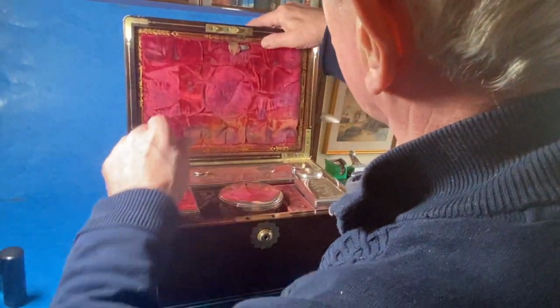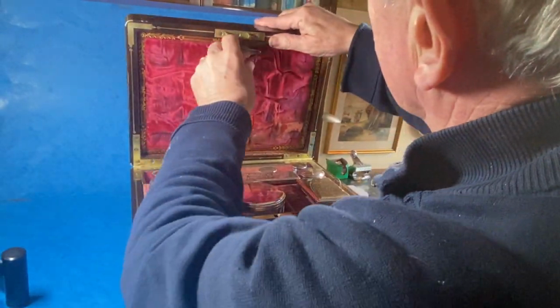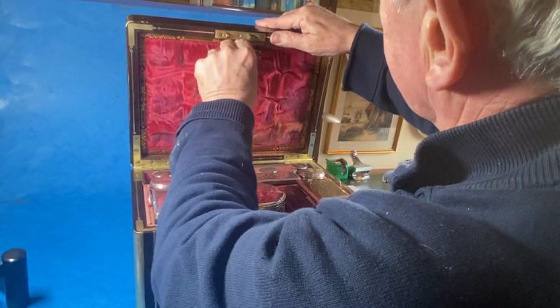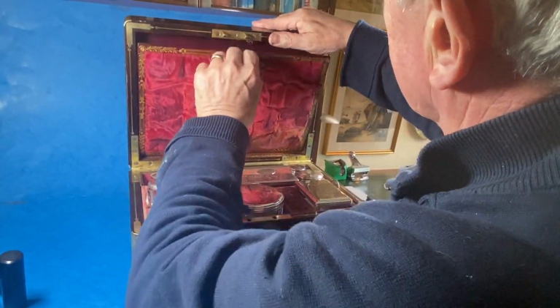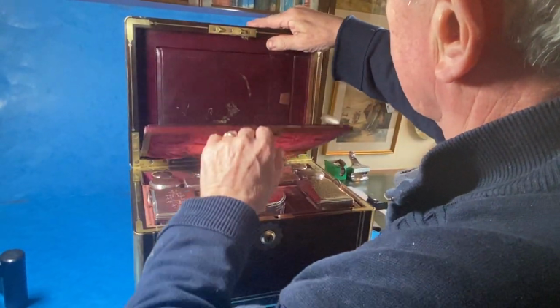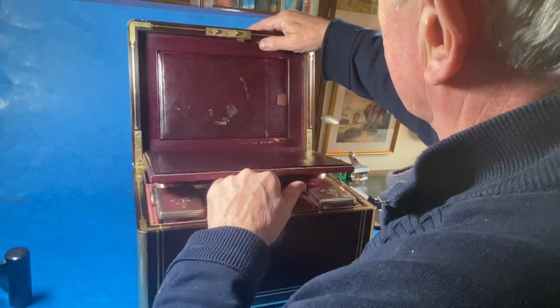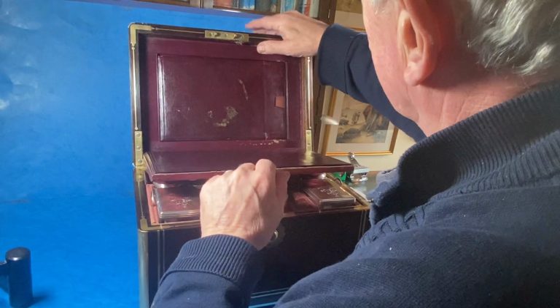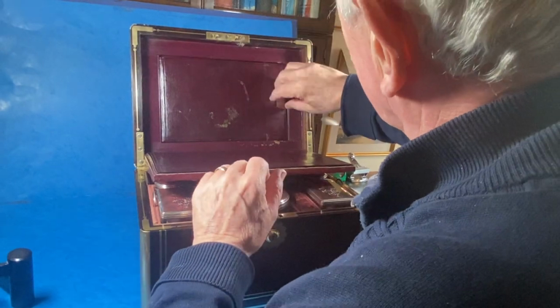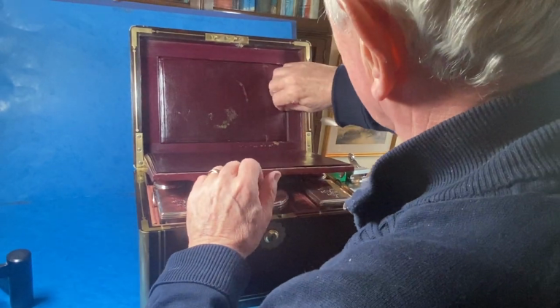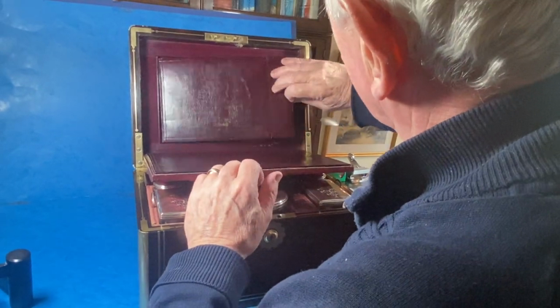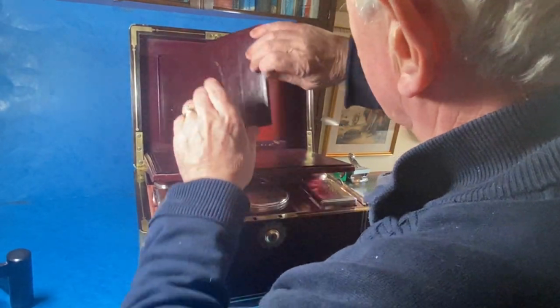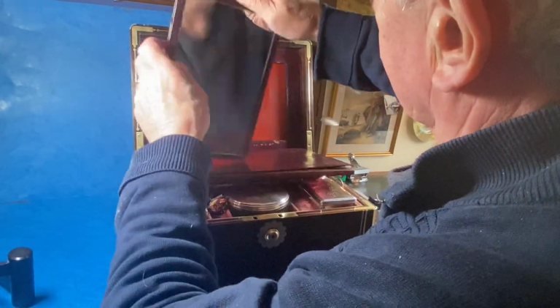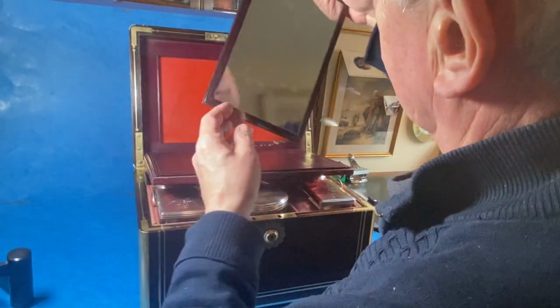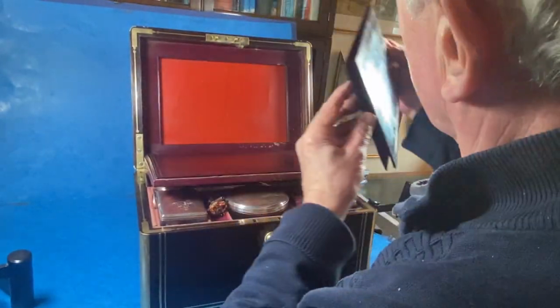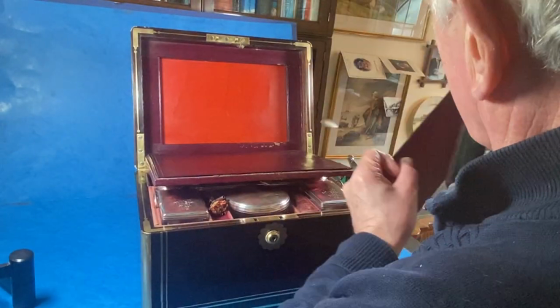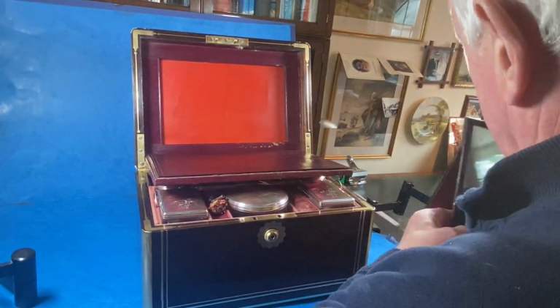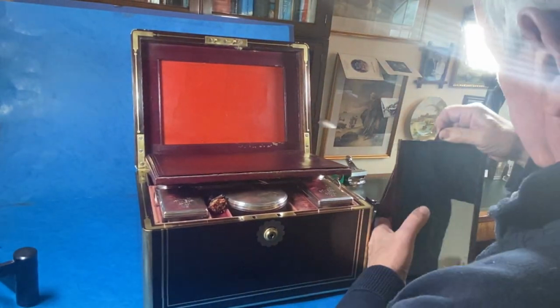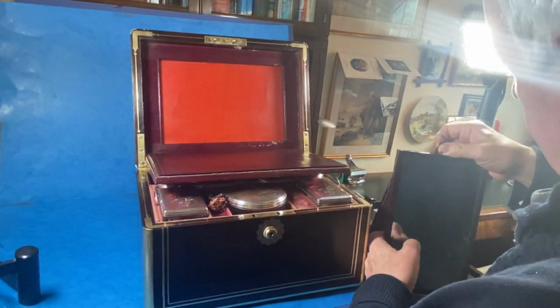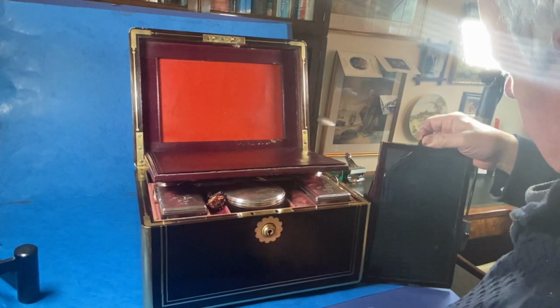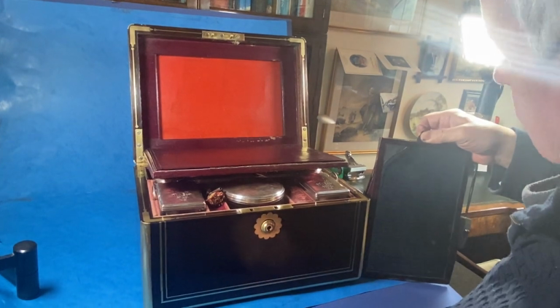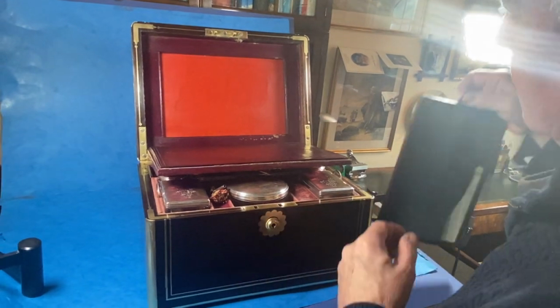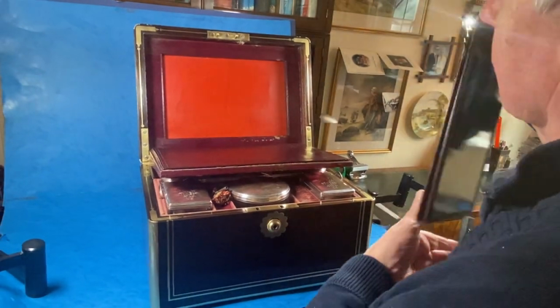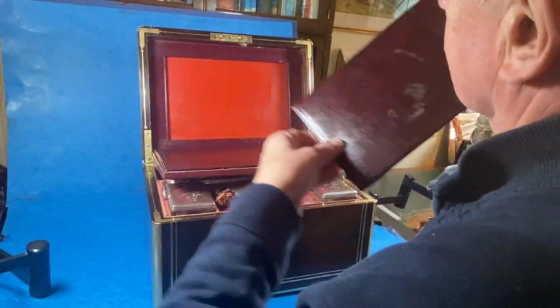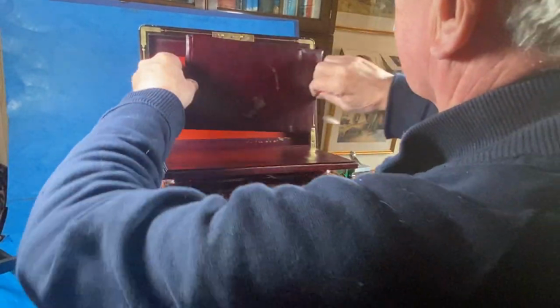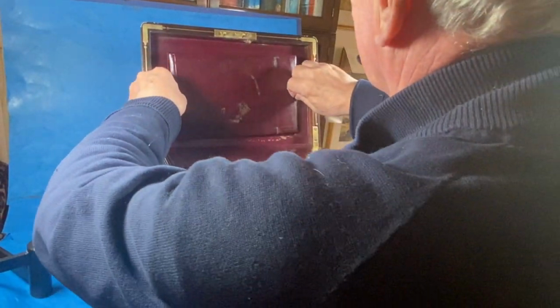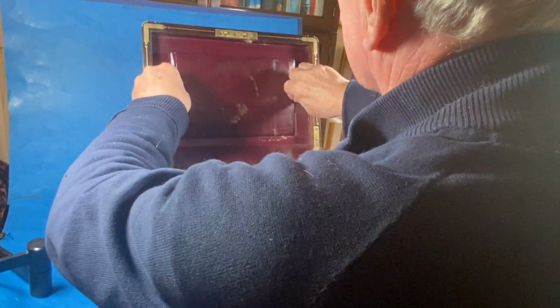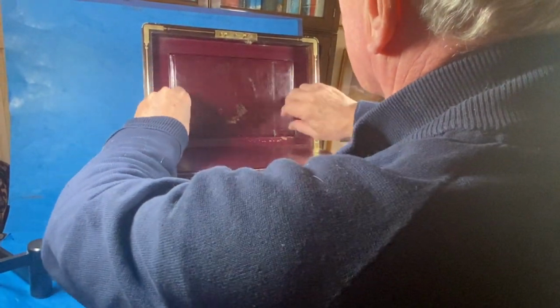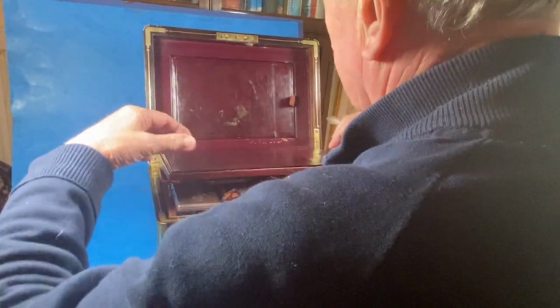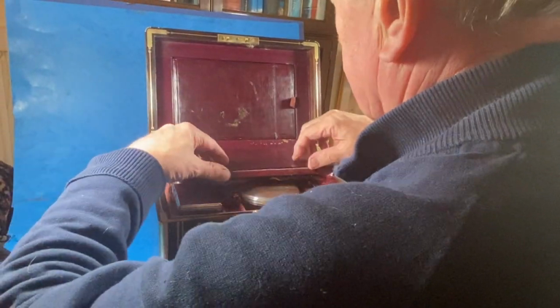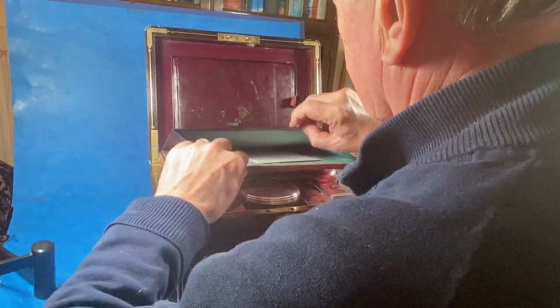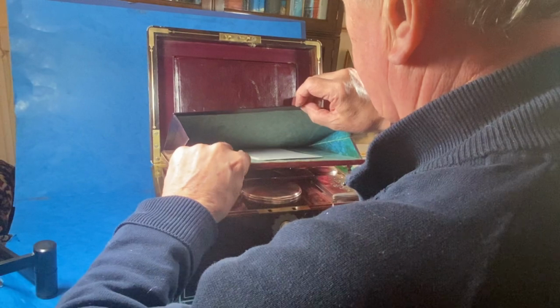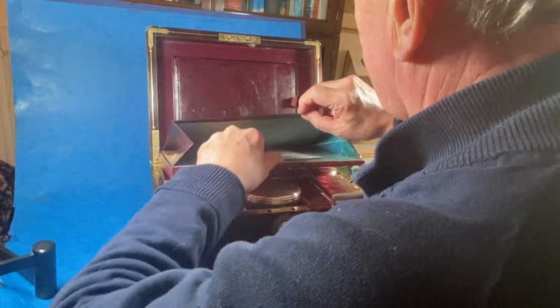Then to the top of the box, this comes down and you've got the original mirror on a stand. That goes back in the box, and there's a stationery rack there.